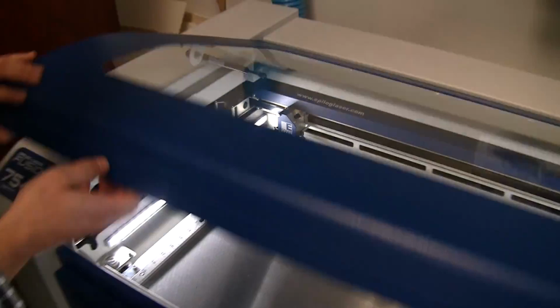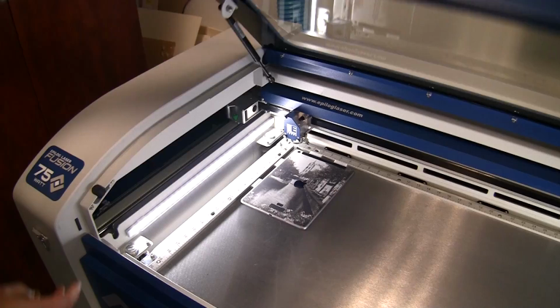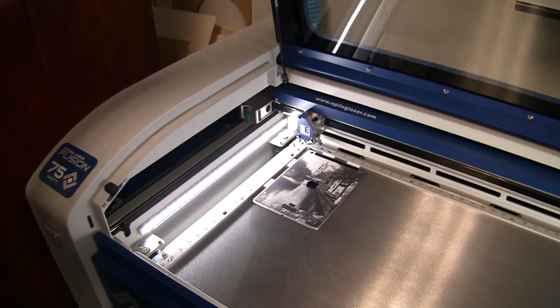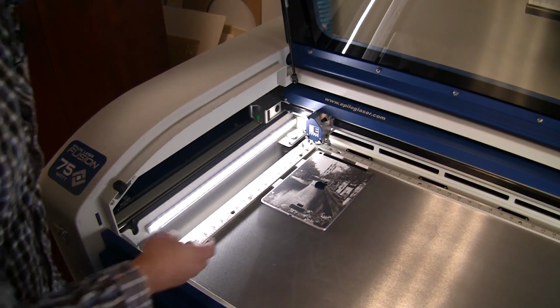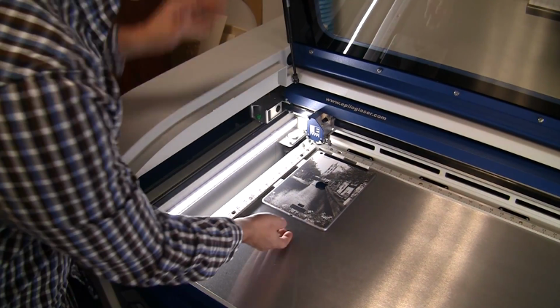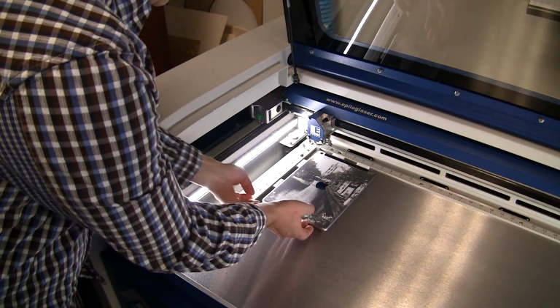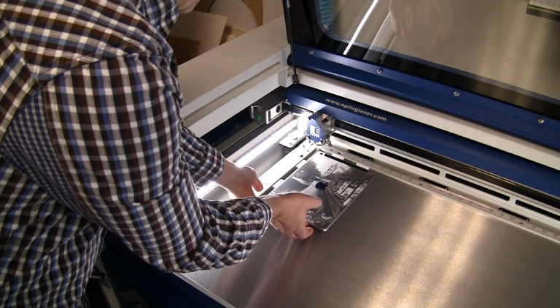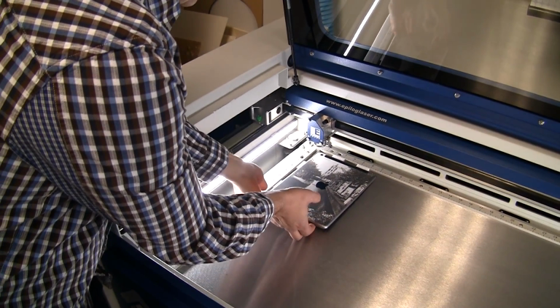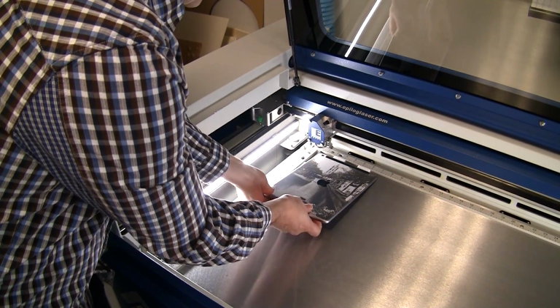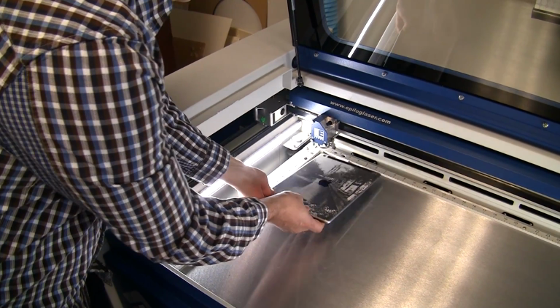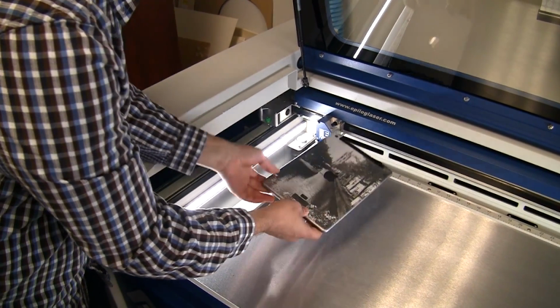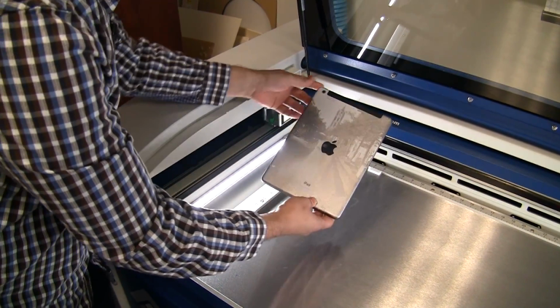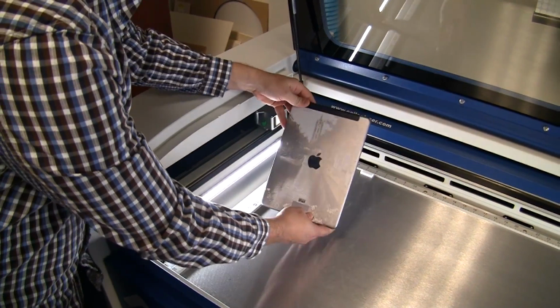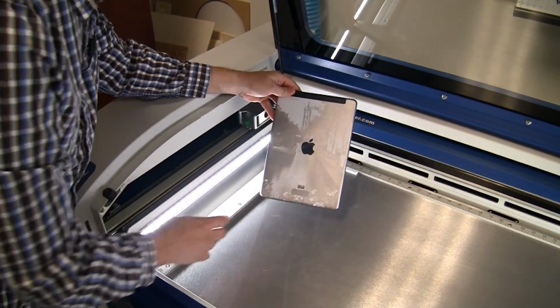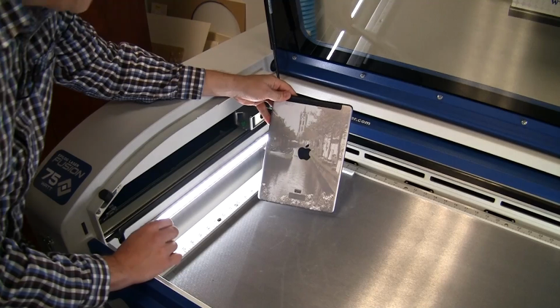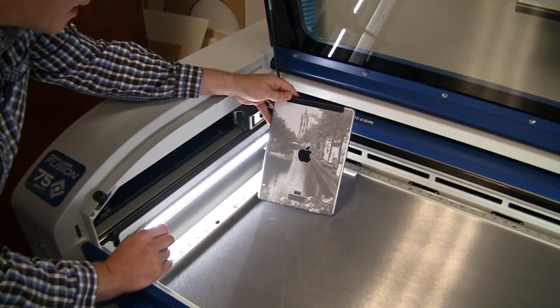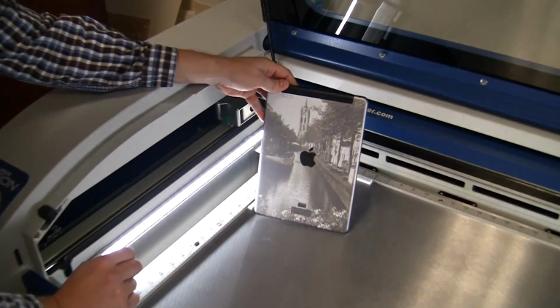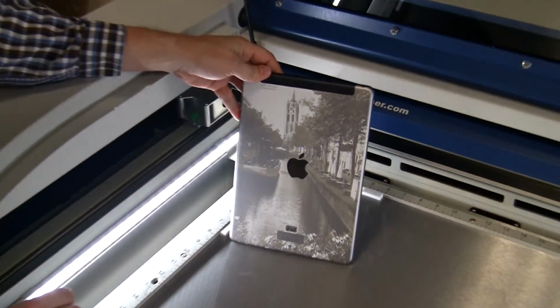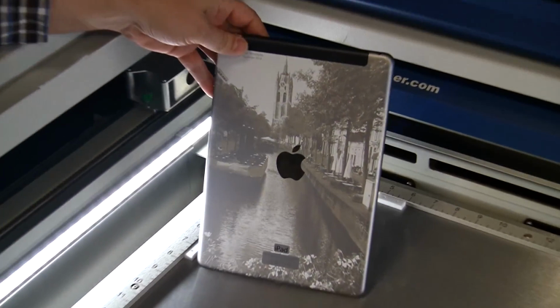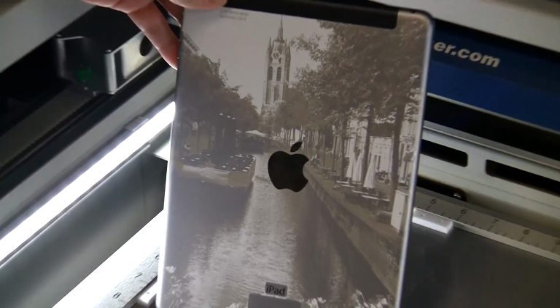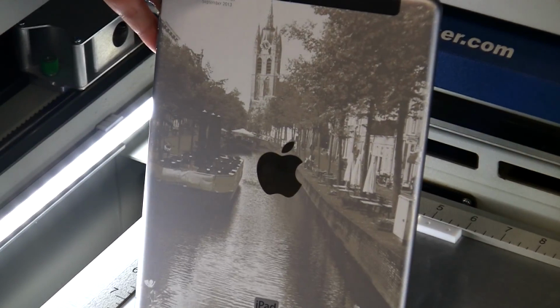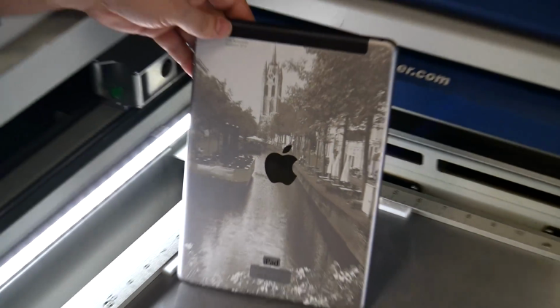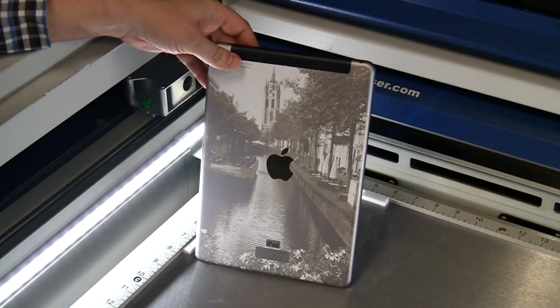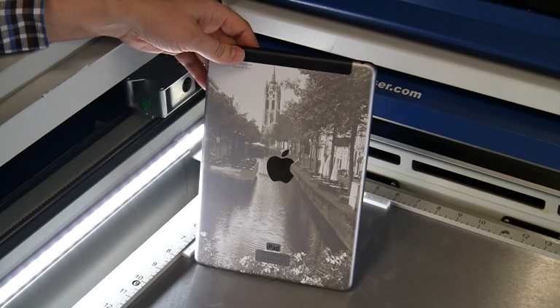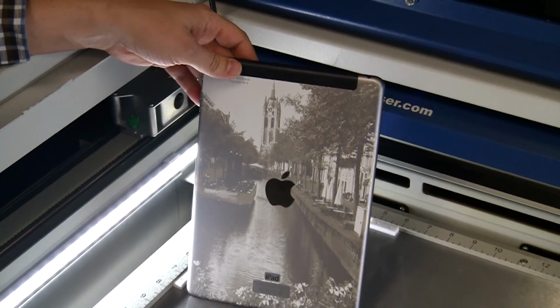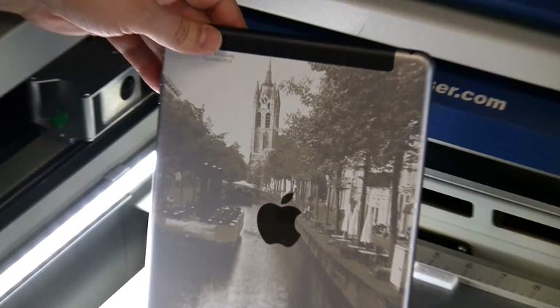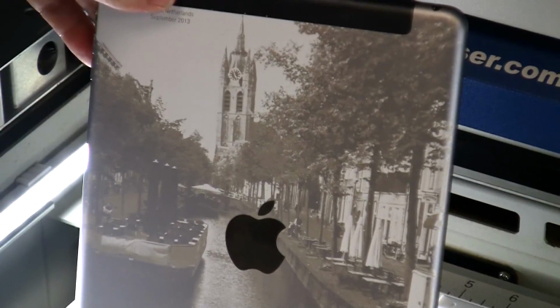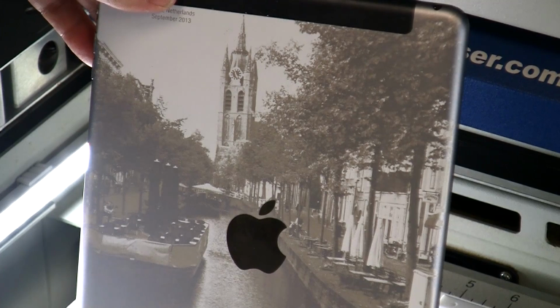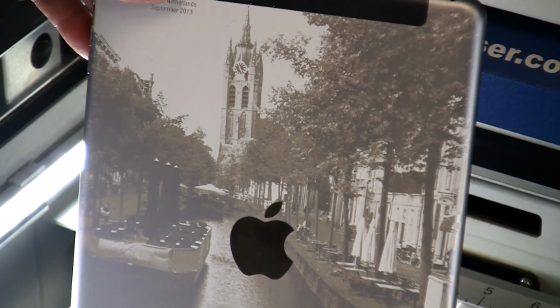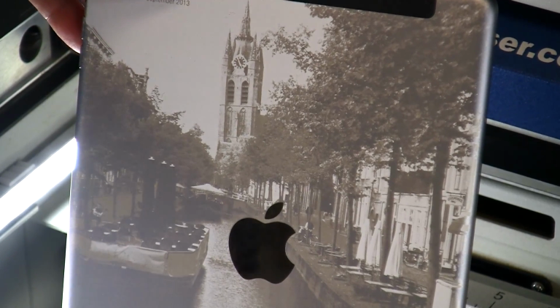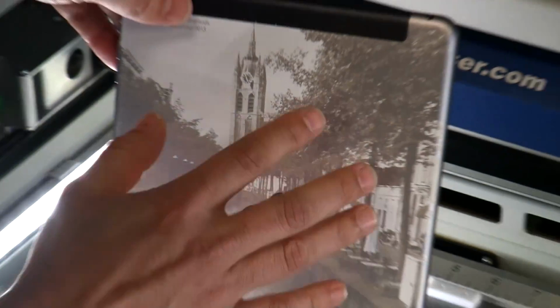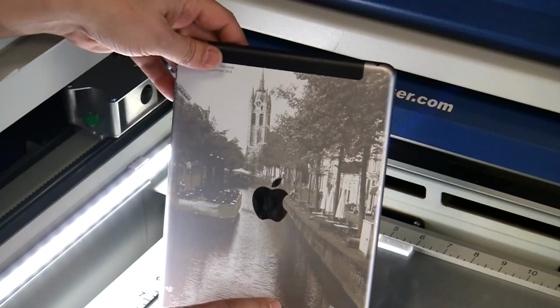Wow, this came out amazing. Not only do I have a new iPad Air, I have a great memory of my trip. Let's take a look at that. There's nothing like a photograph engraved on anodized aluminum. Wow.